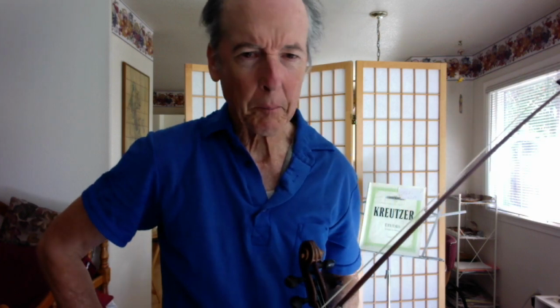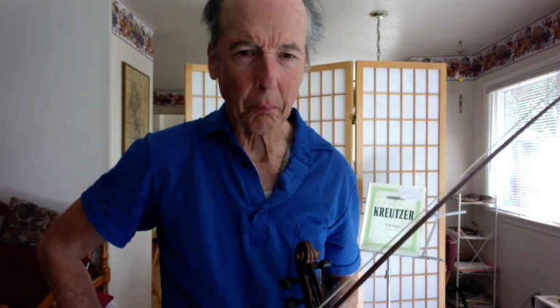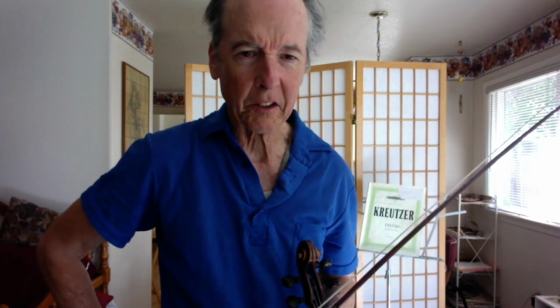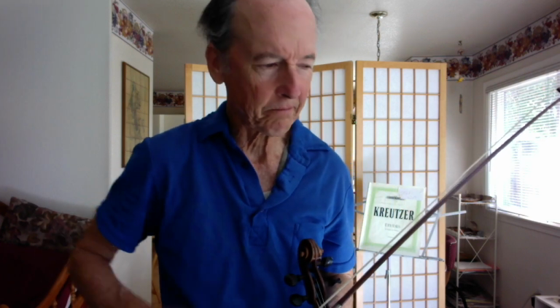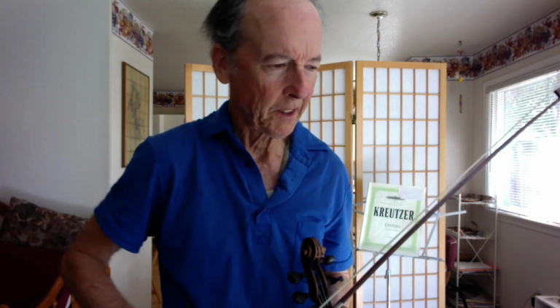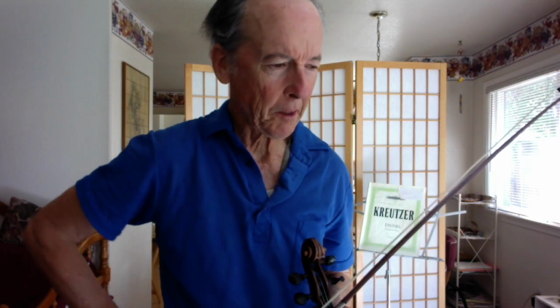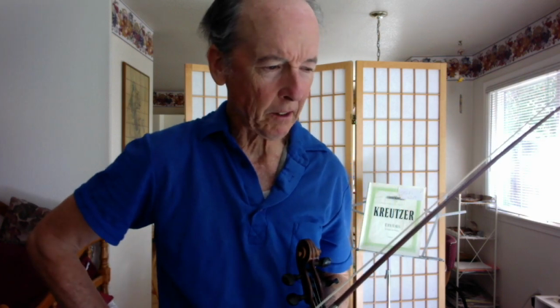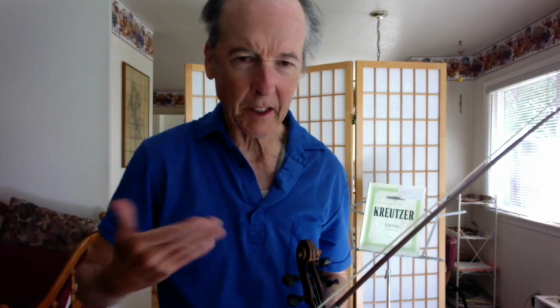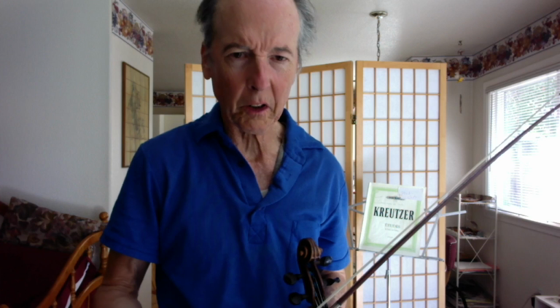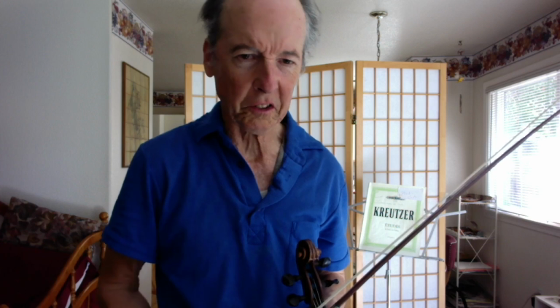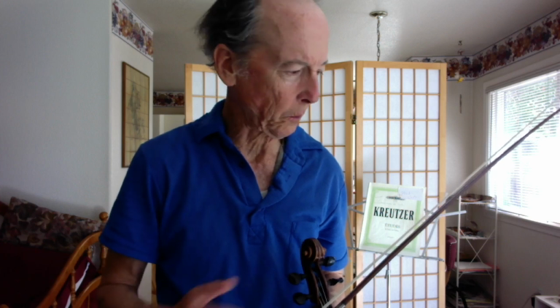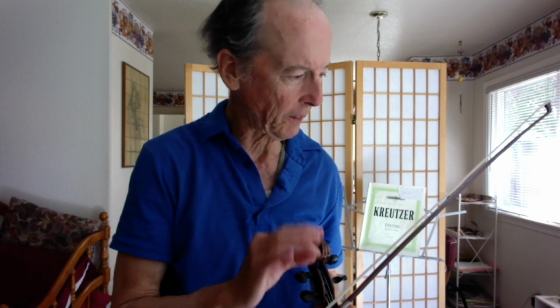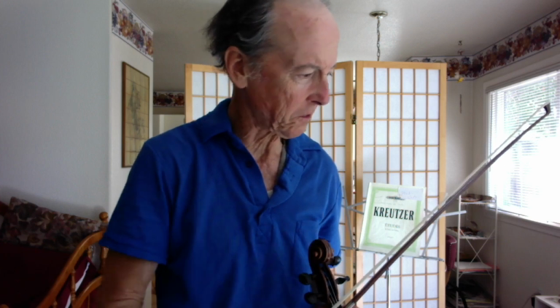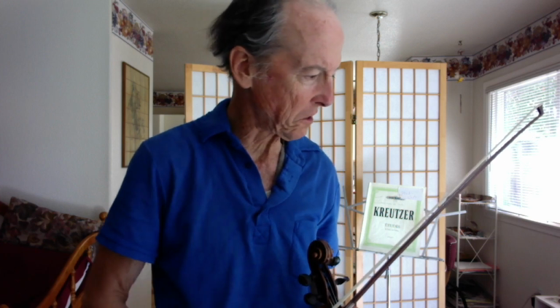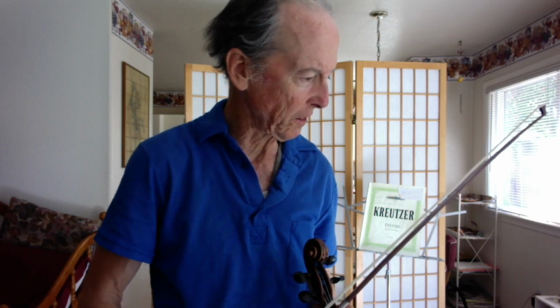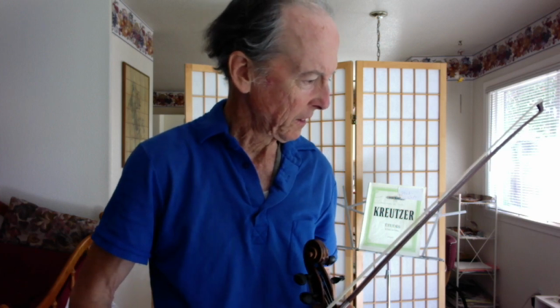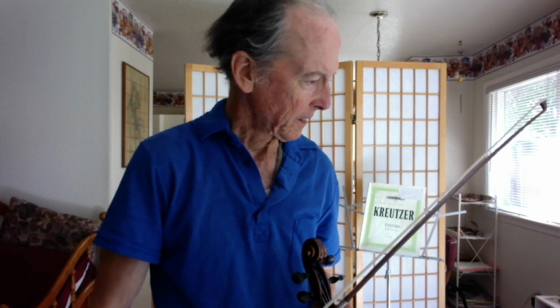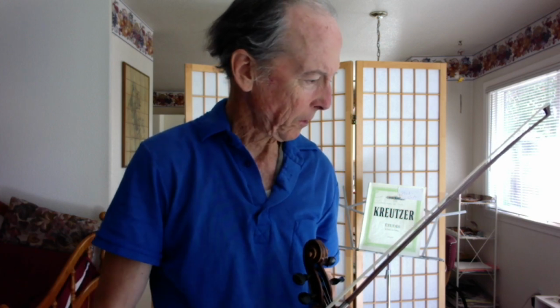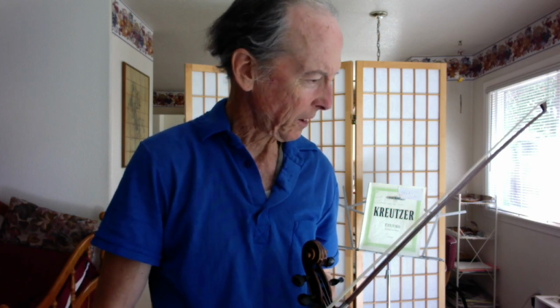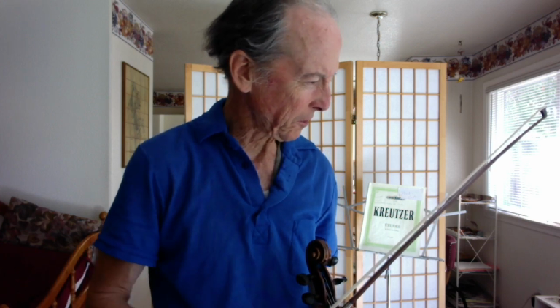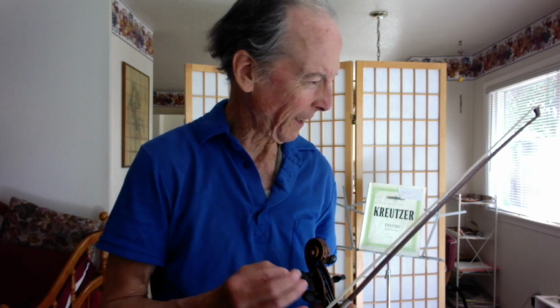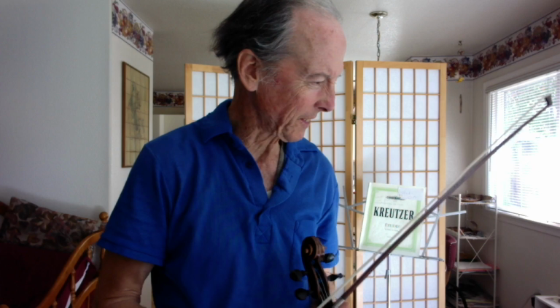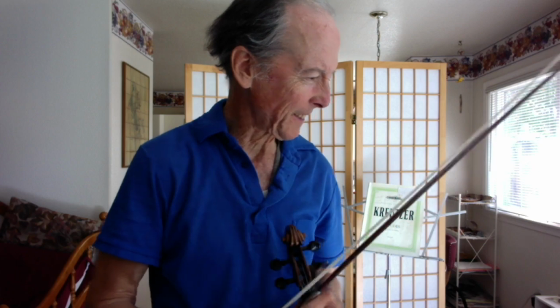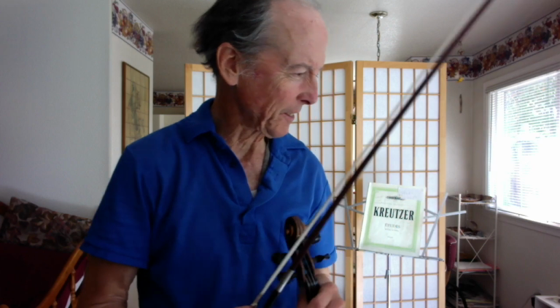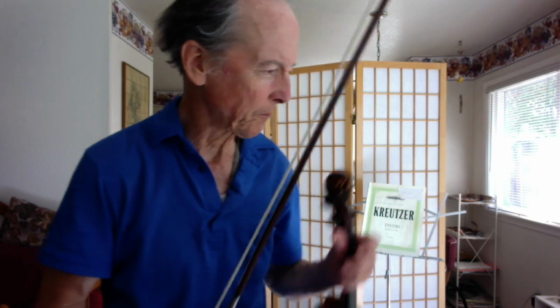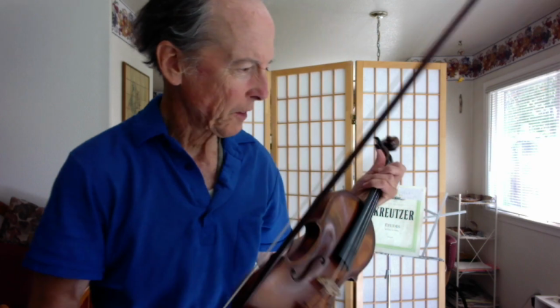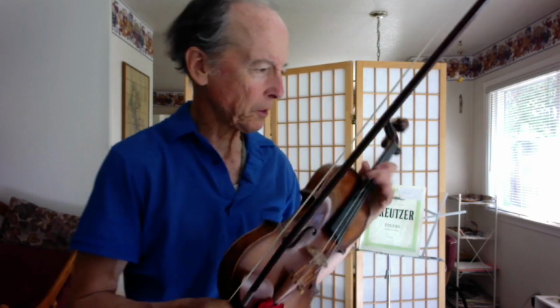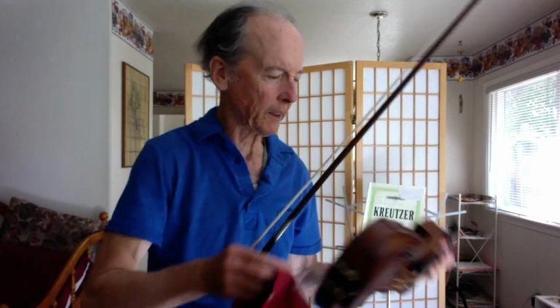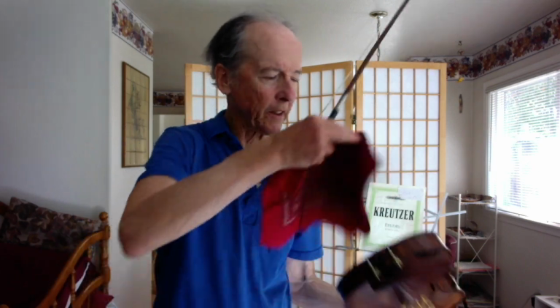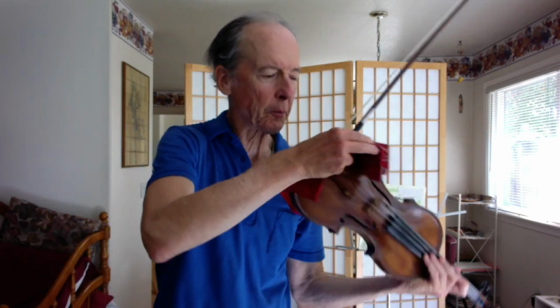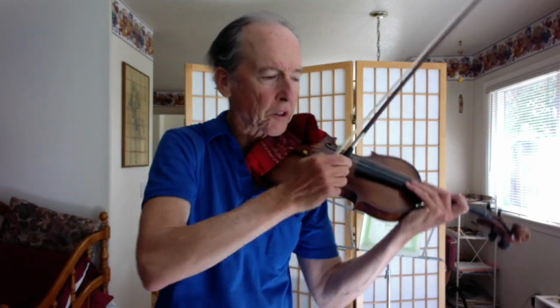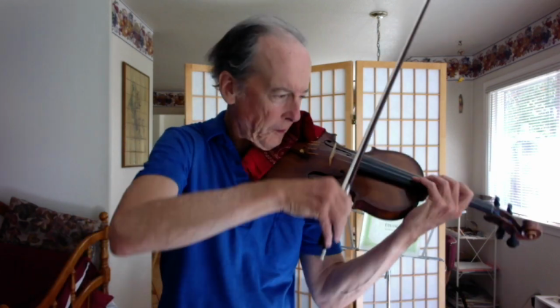10 minutes of practice. Made it better. Need to get more consistent with every little detail — a couple of spots. The first one: down in the third position to fifth.